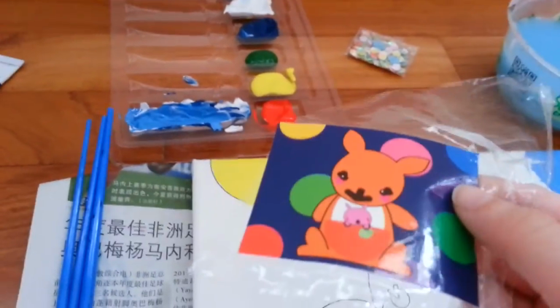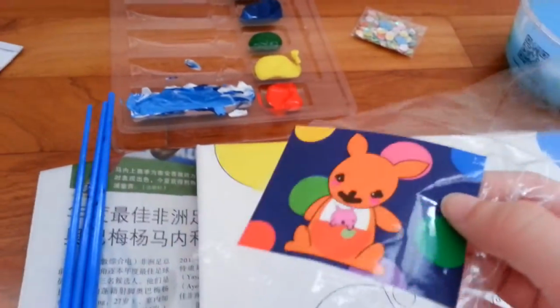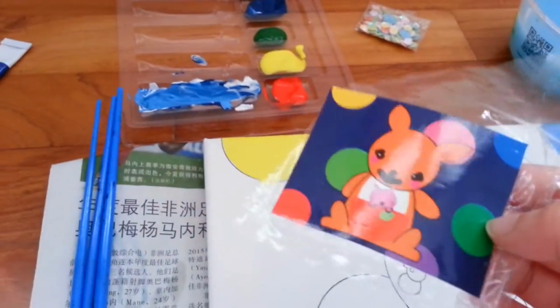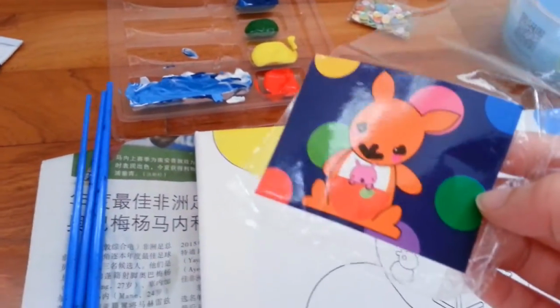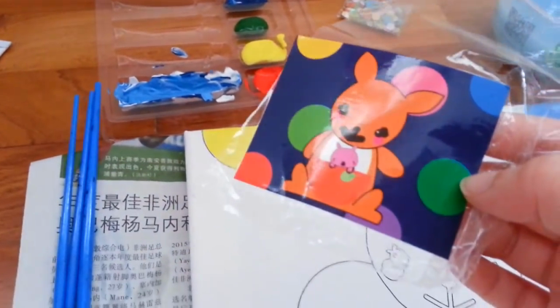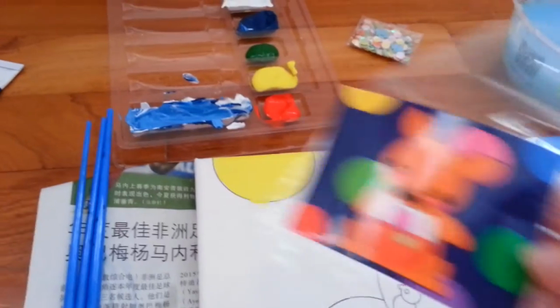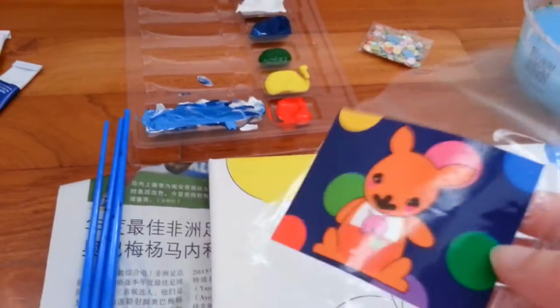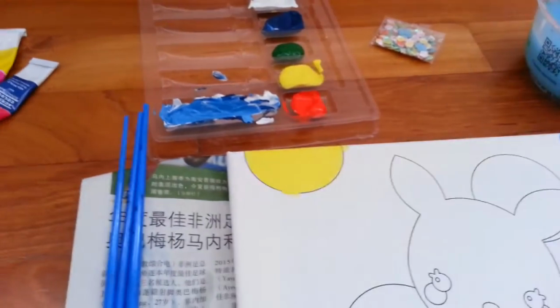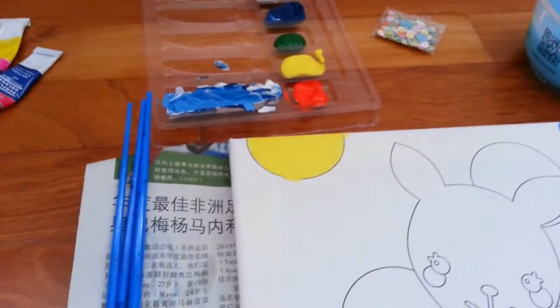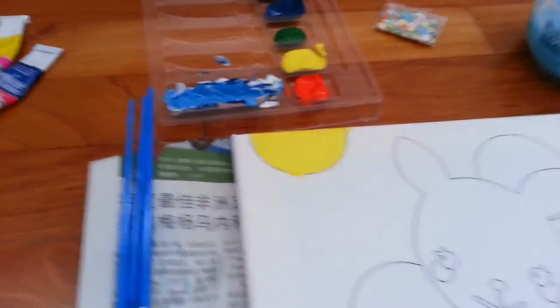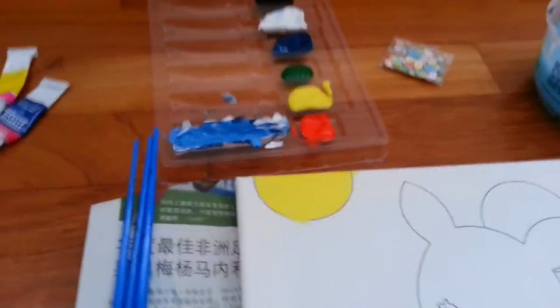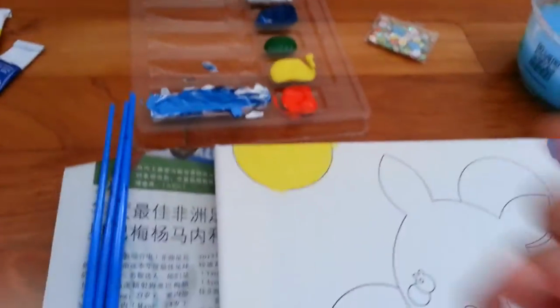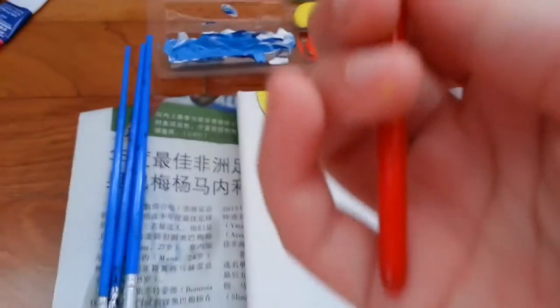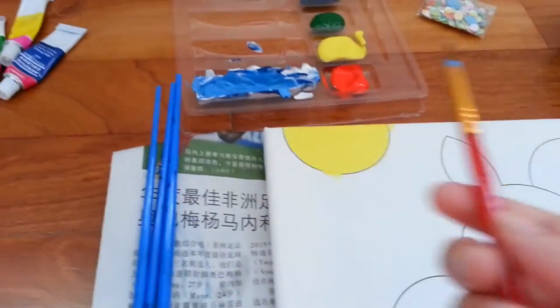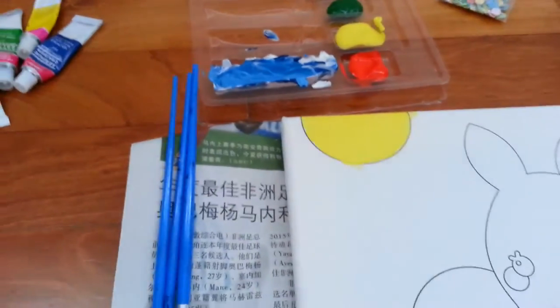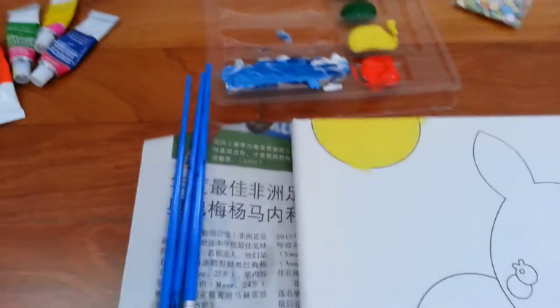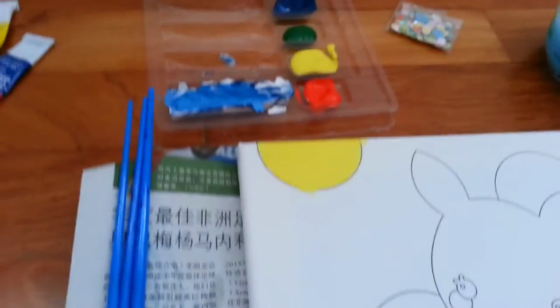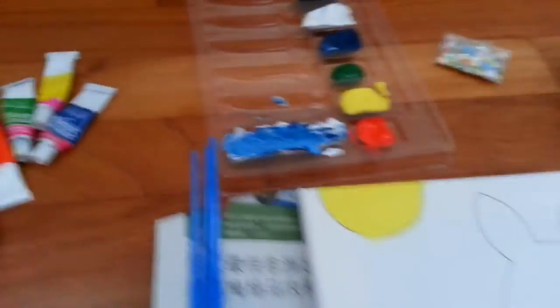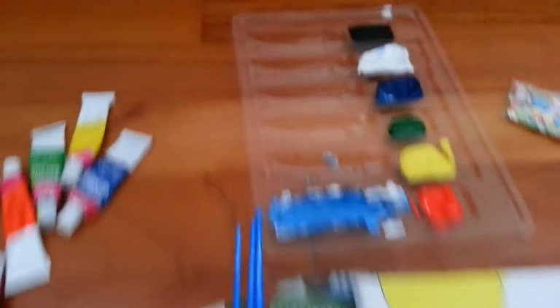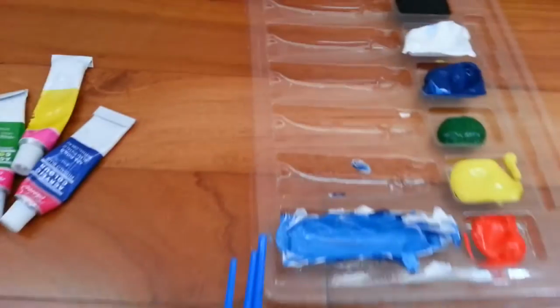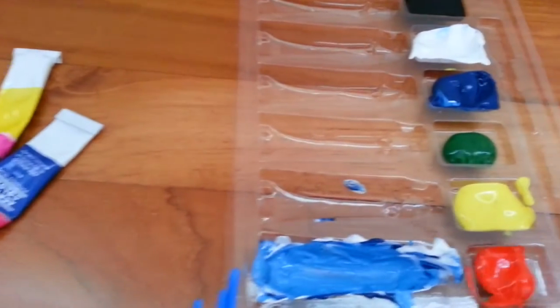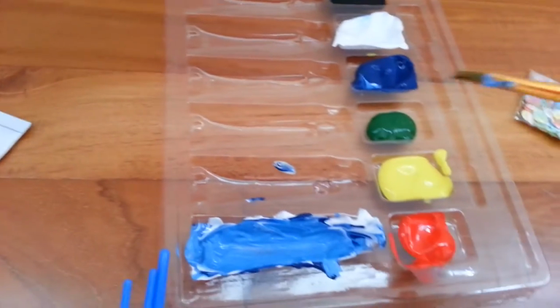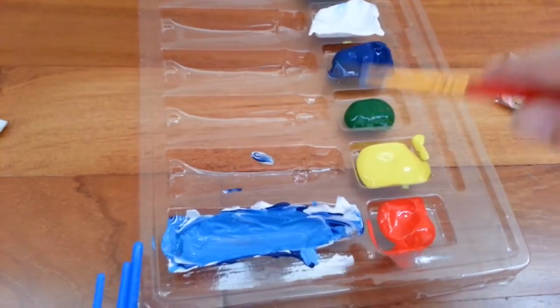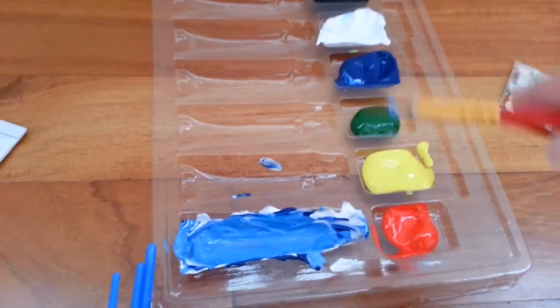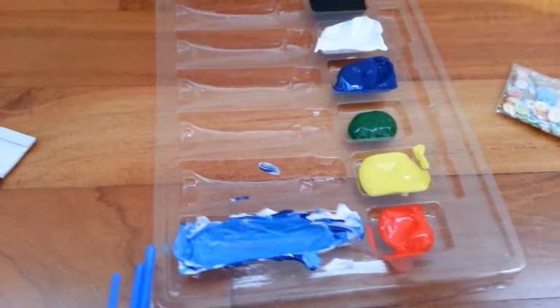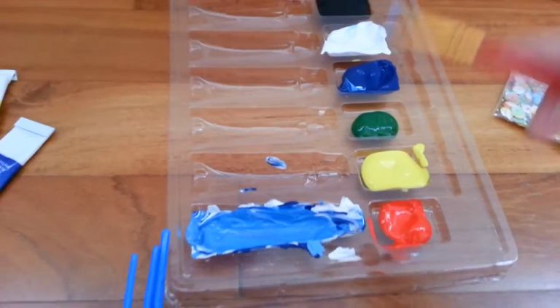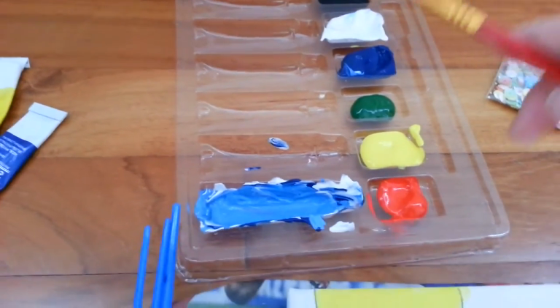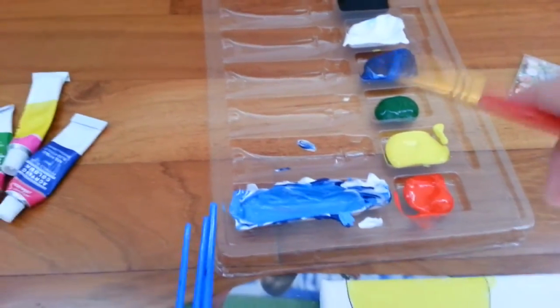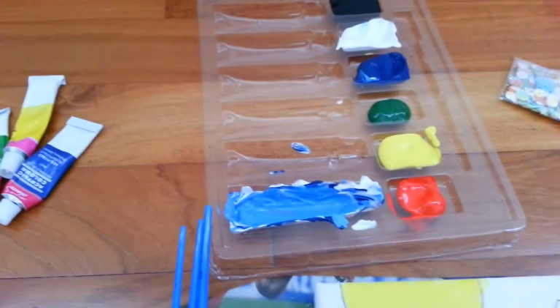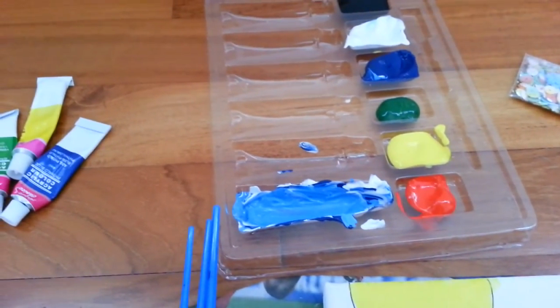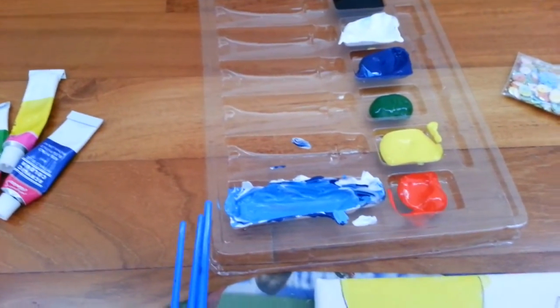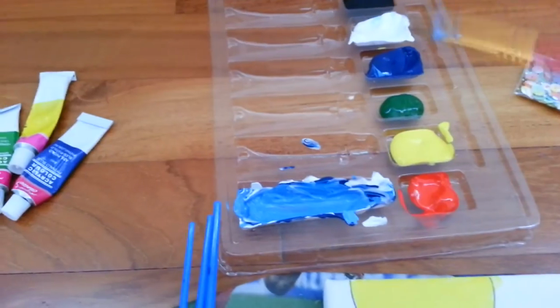Let's start with light green now. Let's take a brush. We need white and green. So while I'm mixing this I will go and try to figure it out.